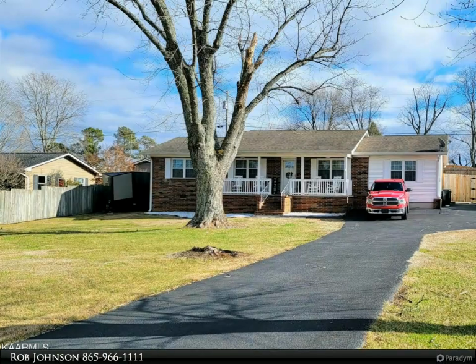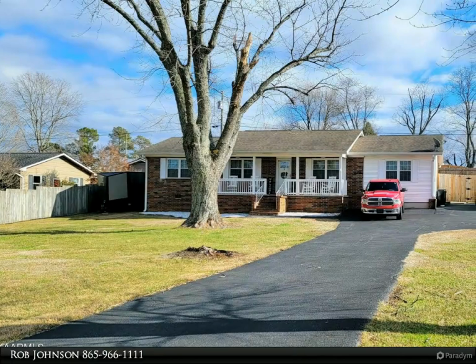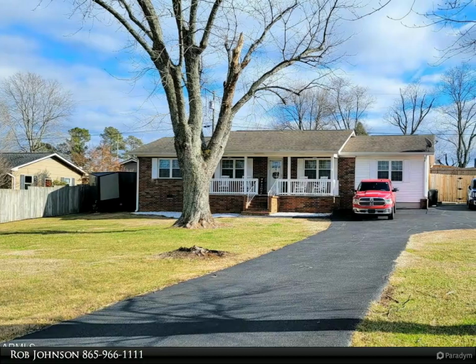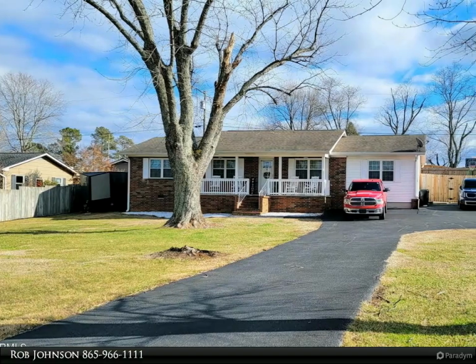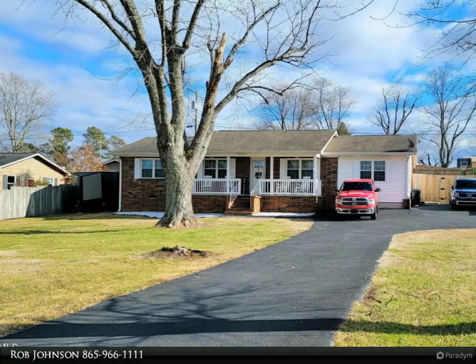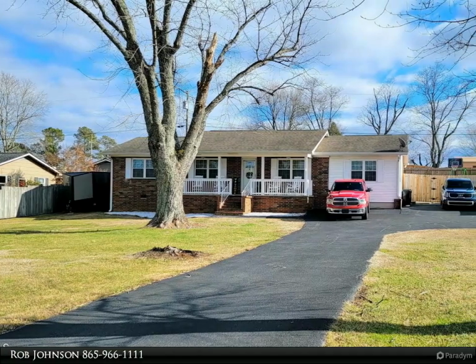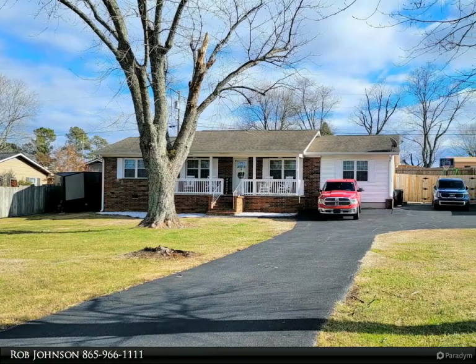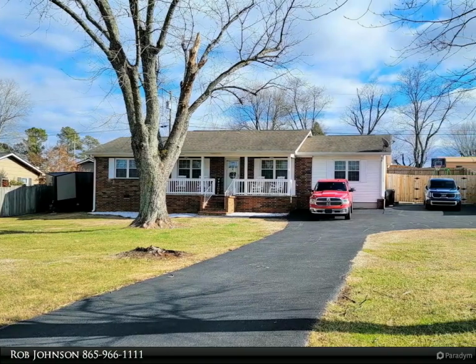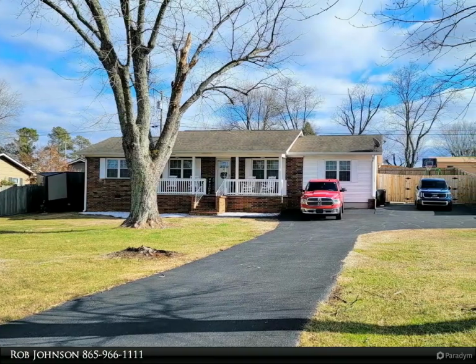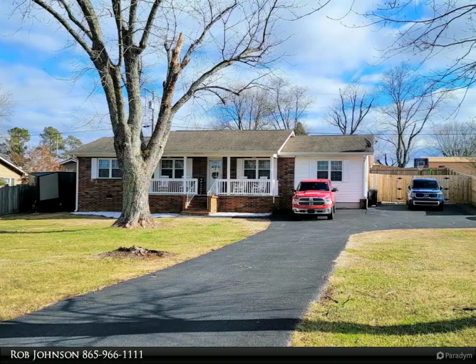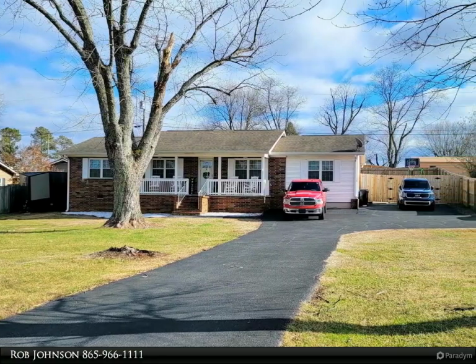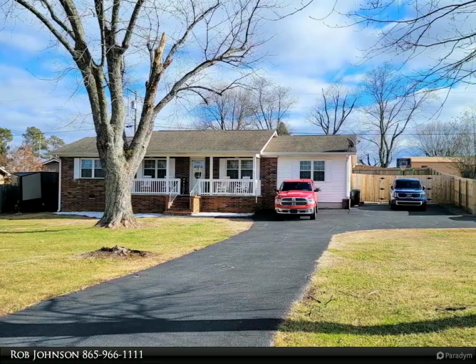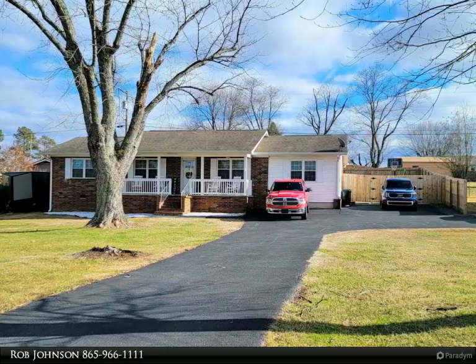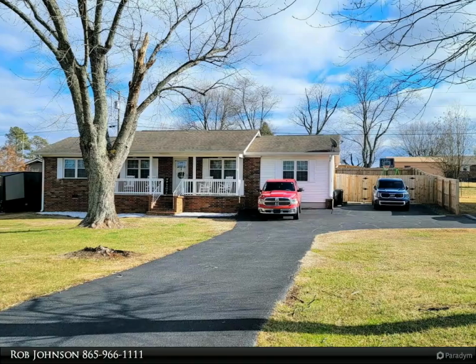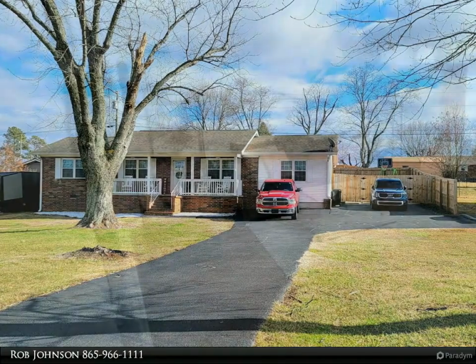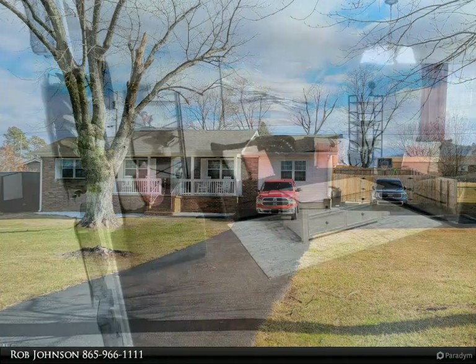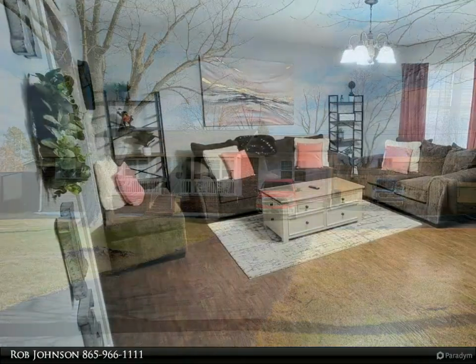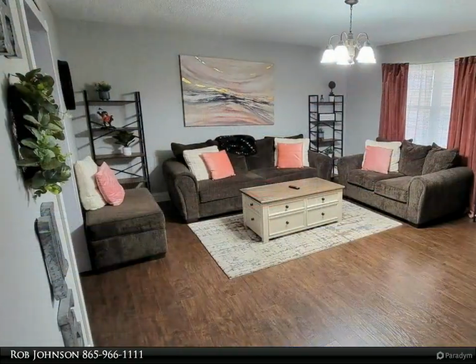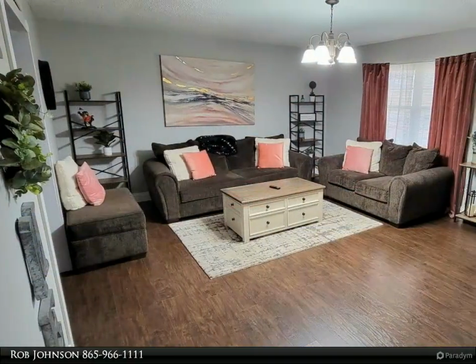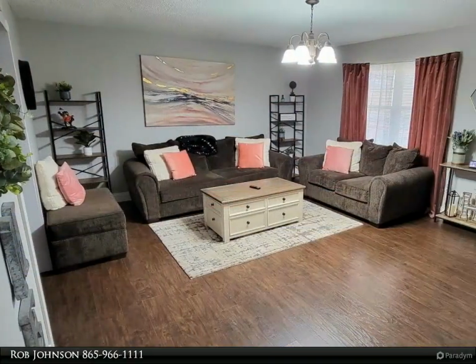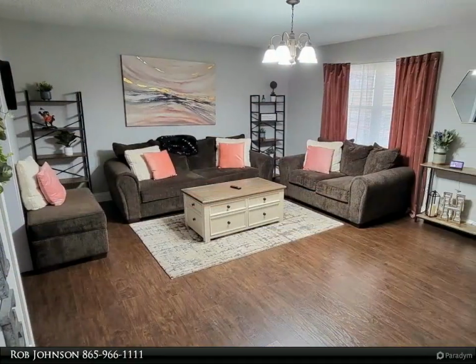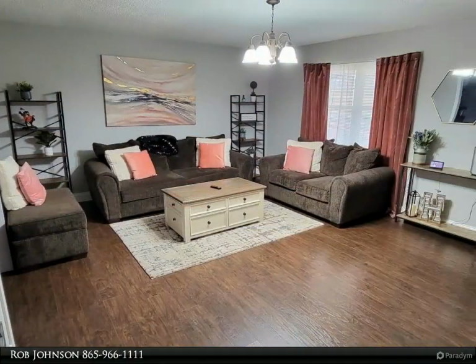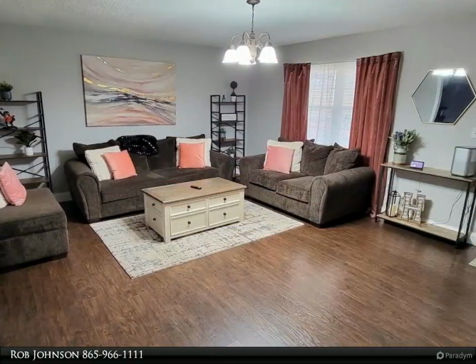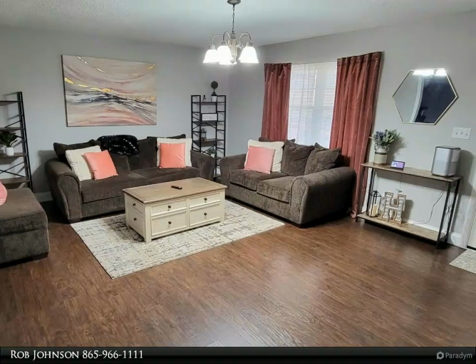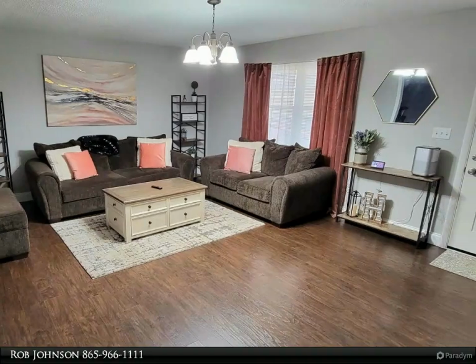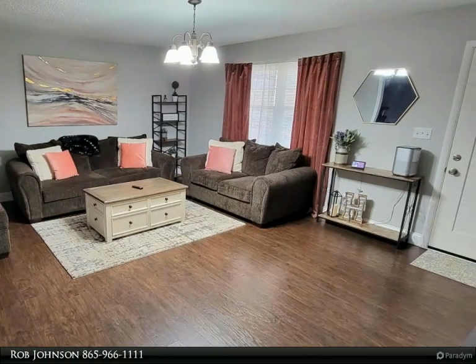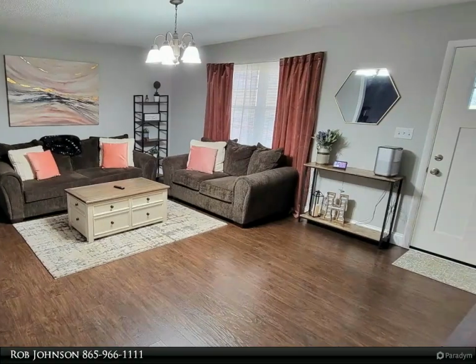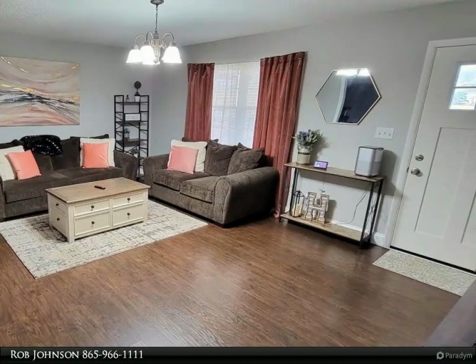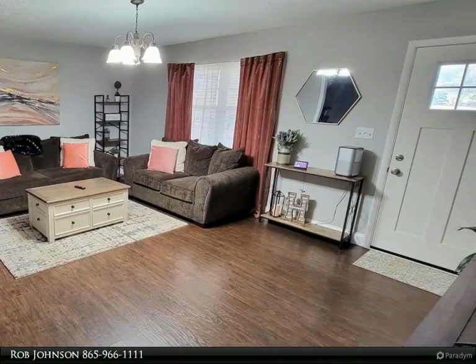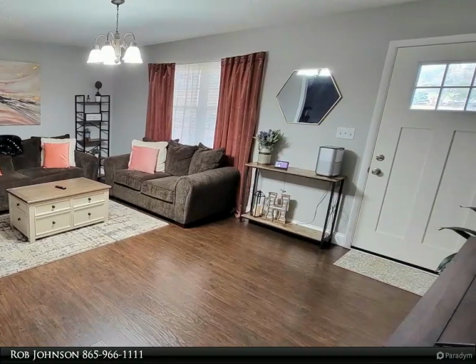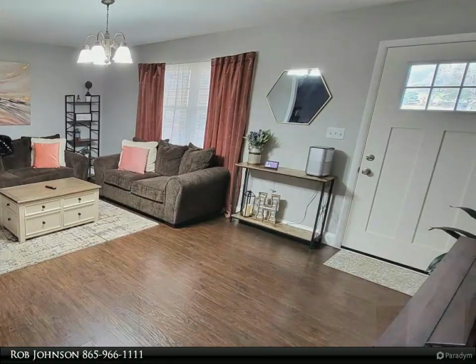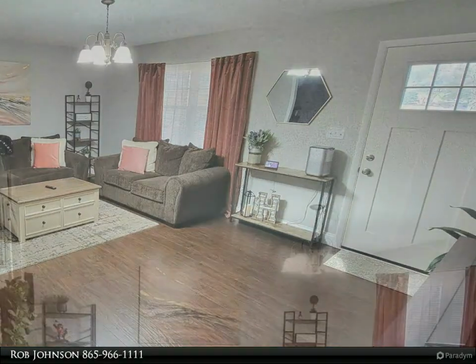This Coldwell Banker Wallace property video is presented by Rob Johnson. Super clean and beautifully maintained four-bedroom, two-bath brick rancher with a detached garage. This home is move-in ready with all the recent updates you've been looking for in a property.